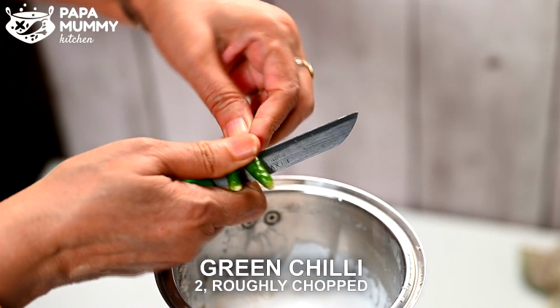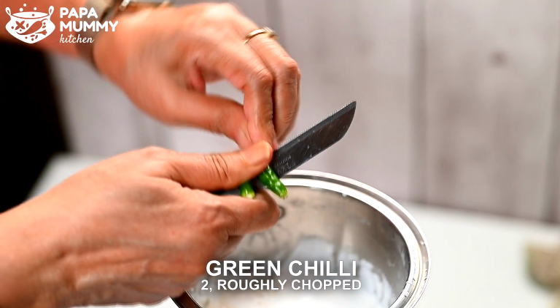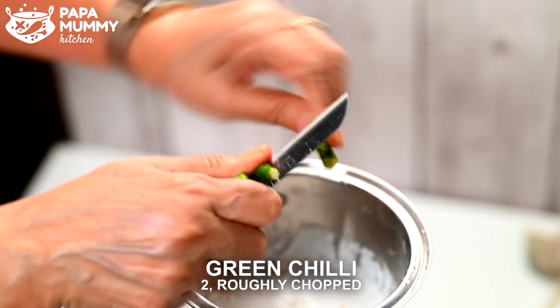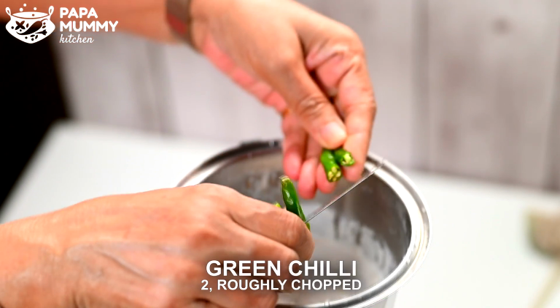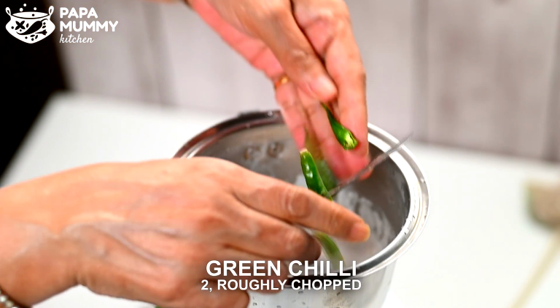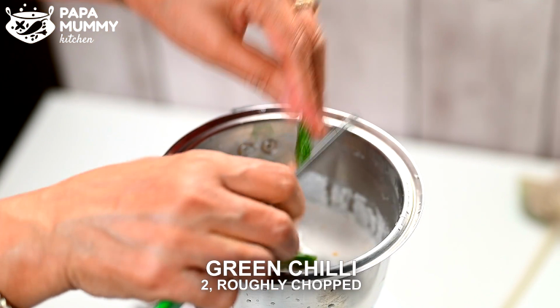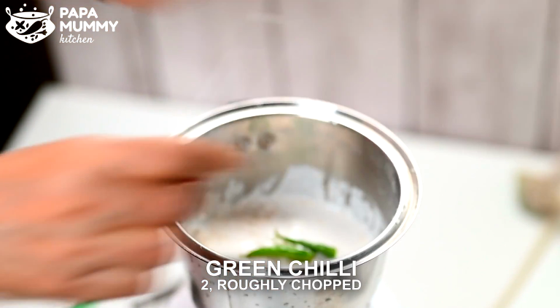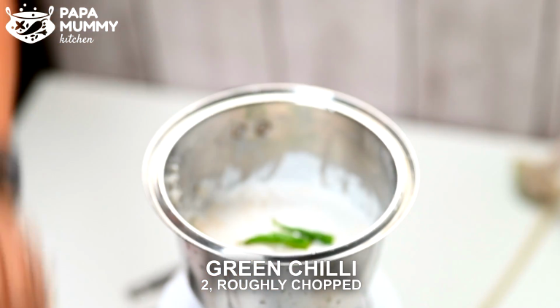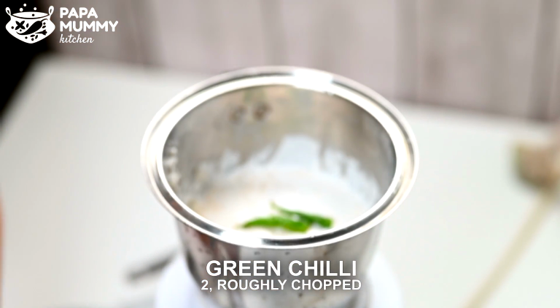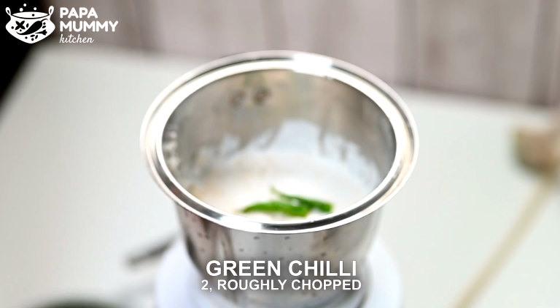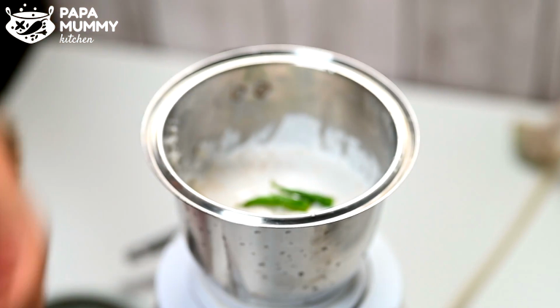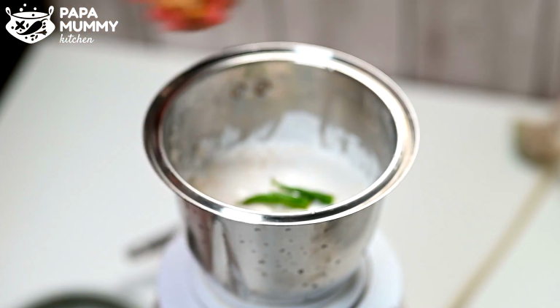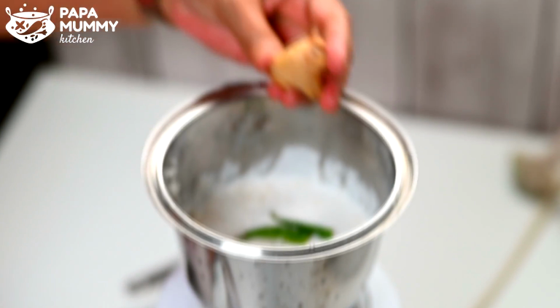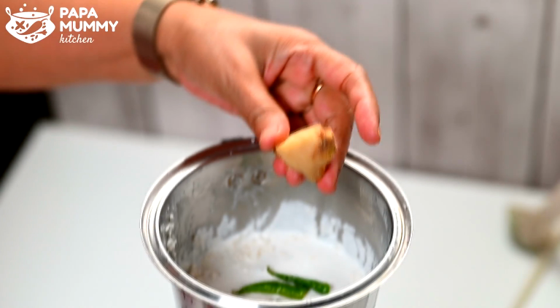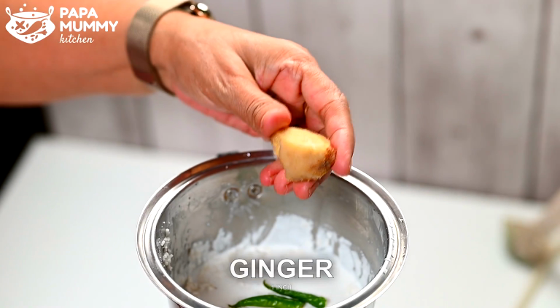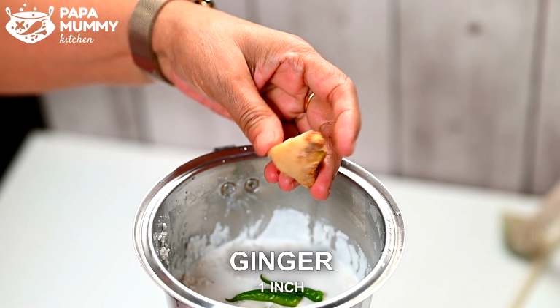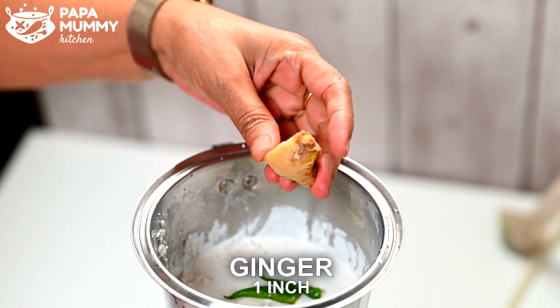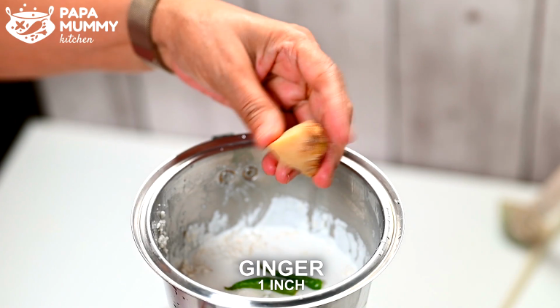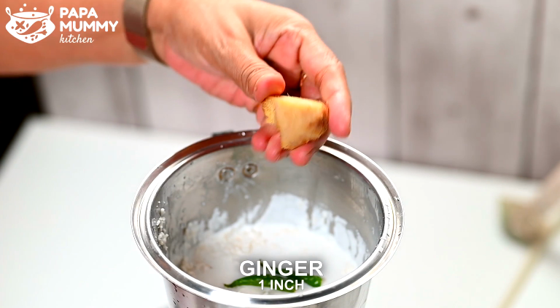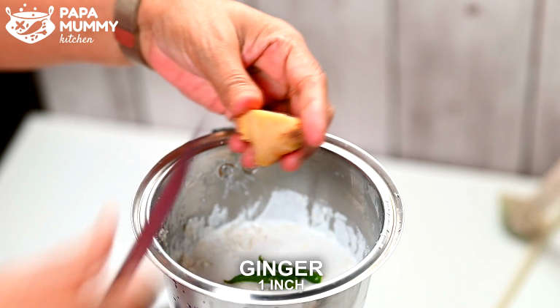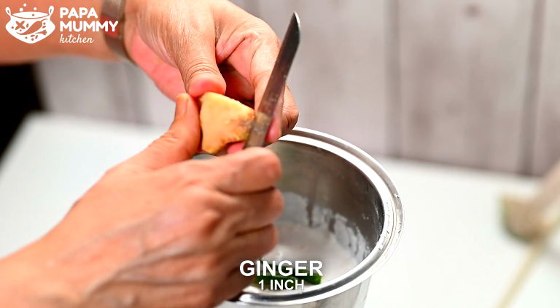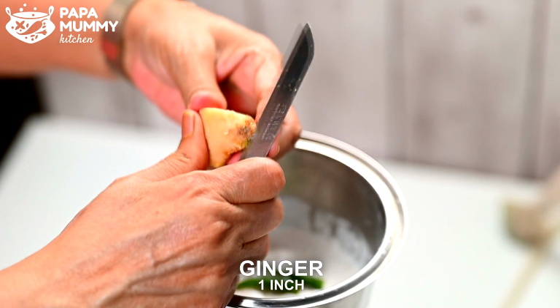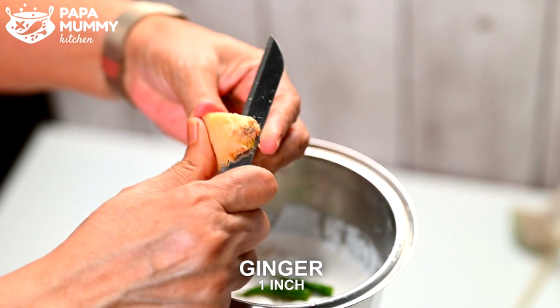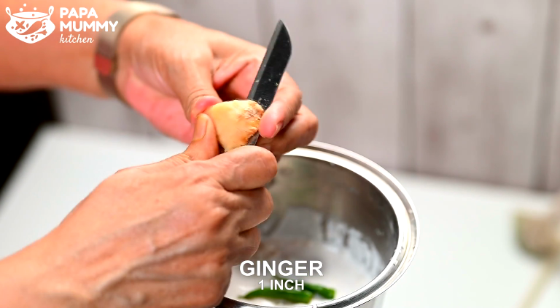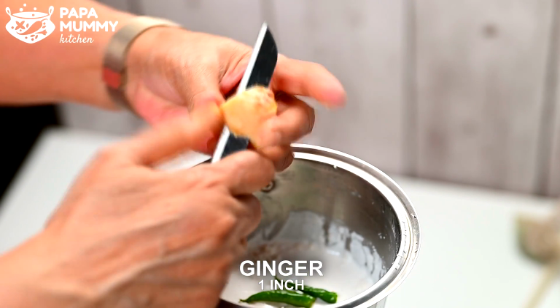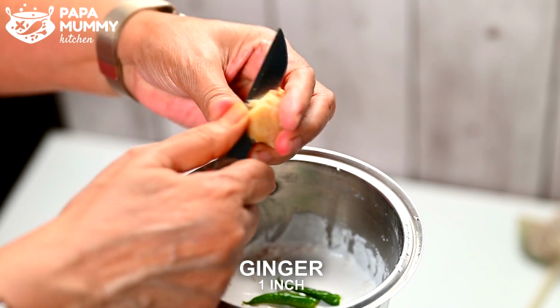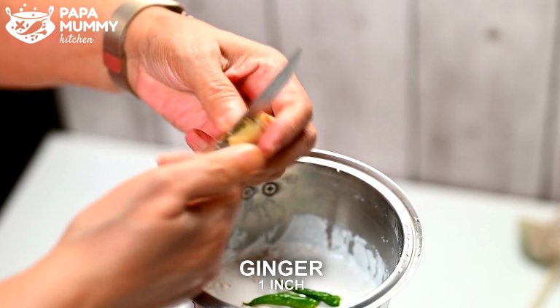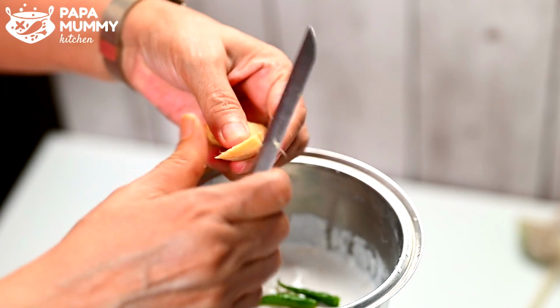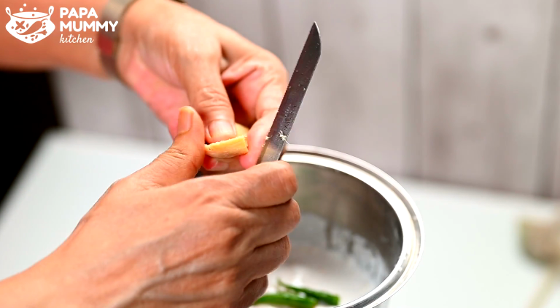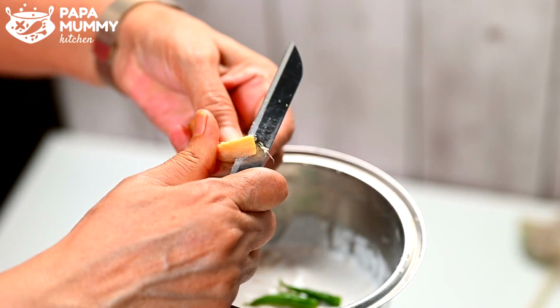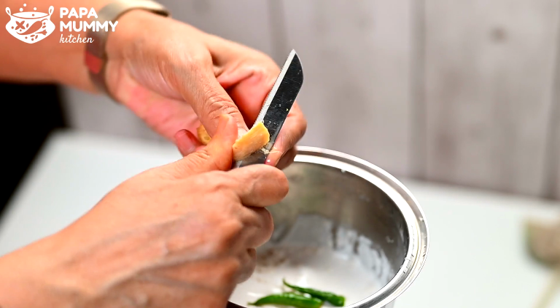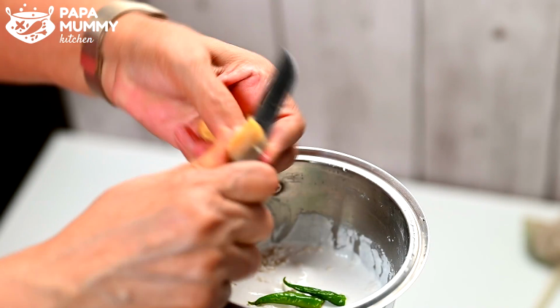Then we will cut the rice, and then we cut the rice again. We will cut it in a little bit, cut the rice in the middle for the next step. Then let's take a little more cut.